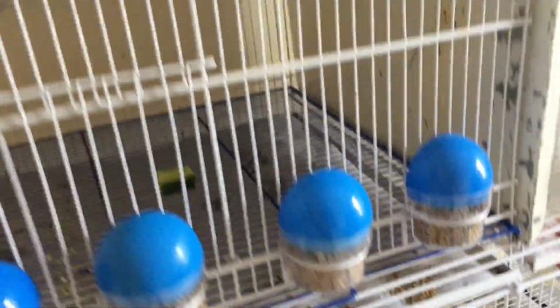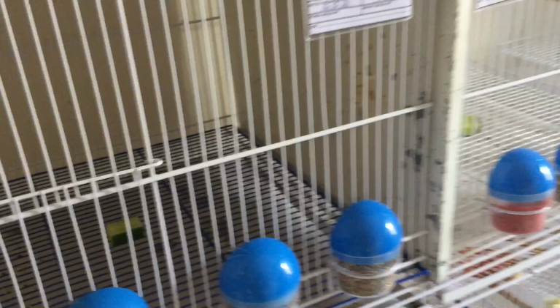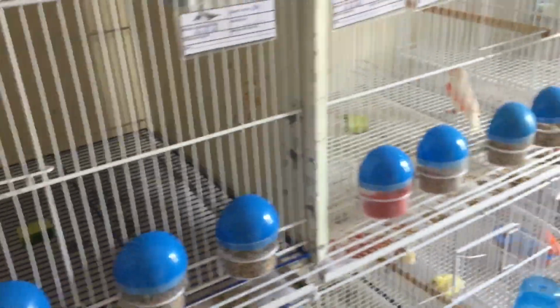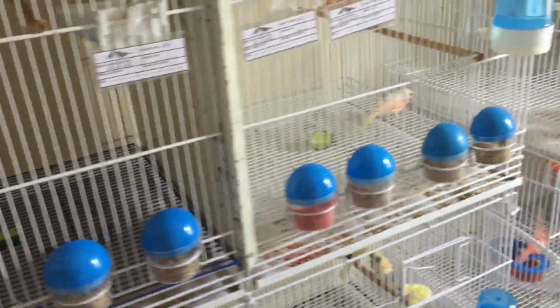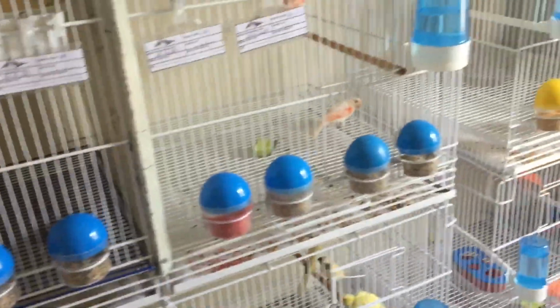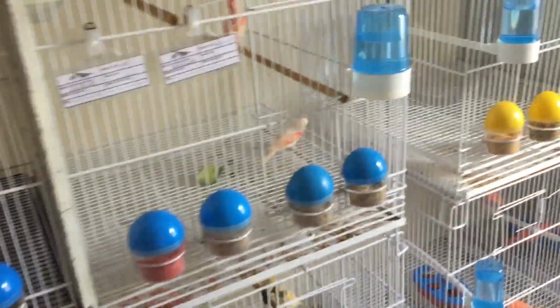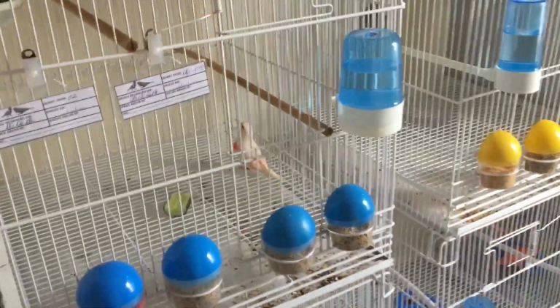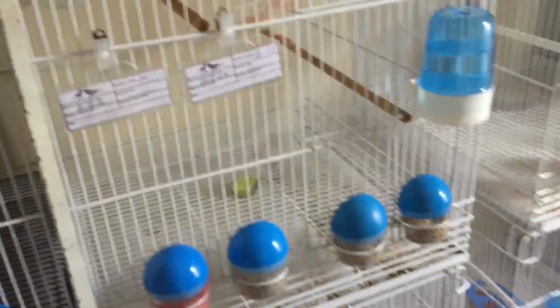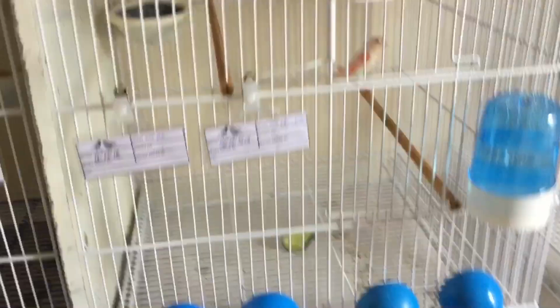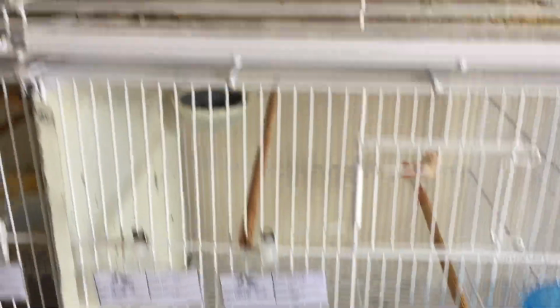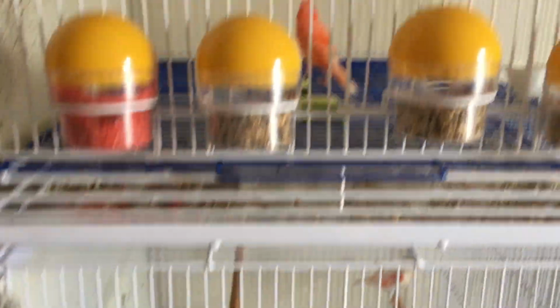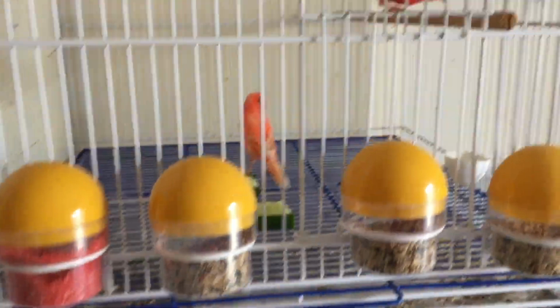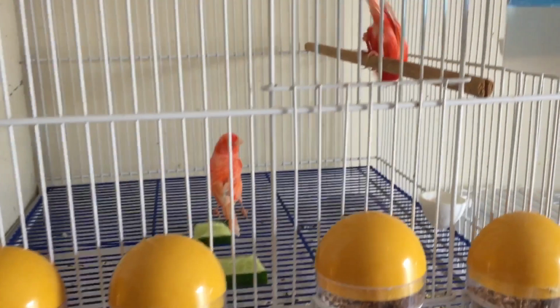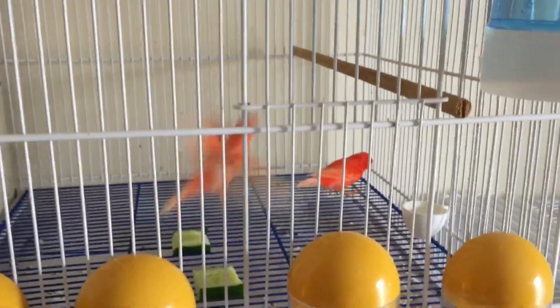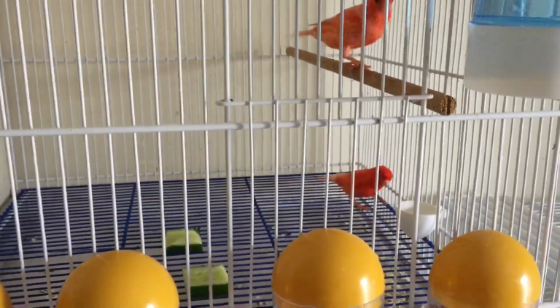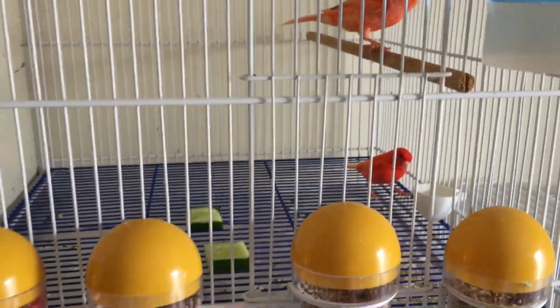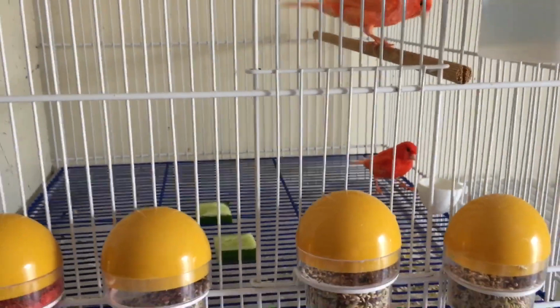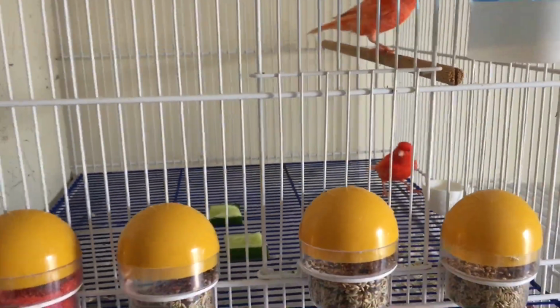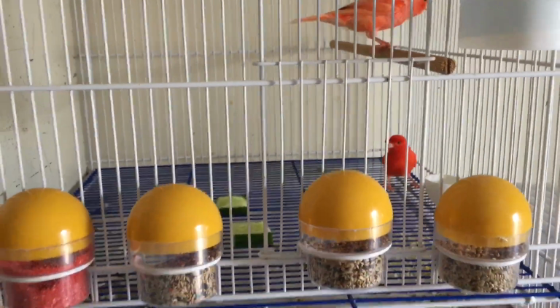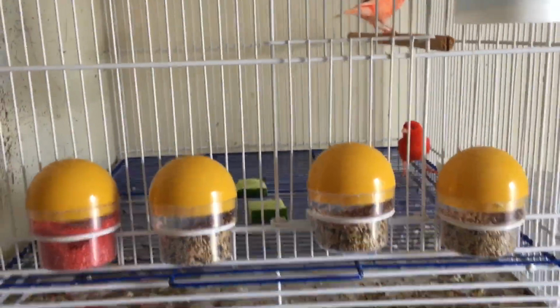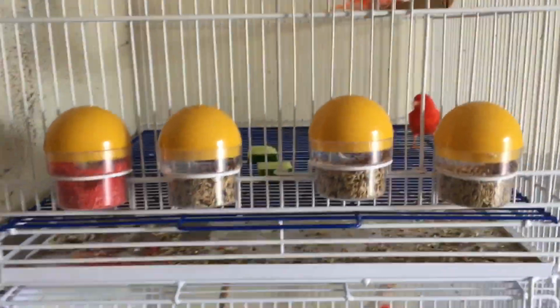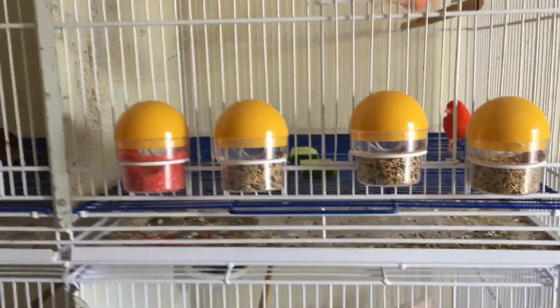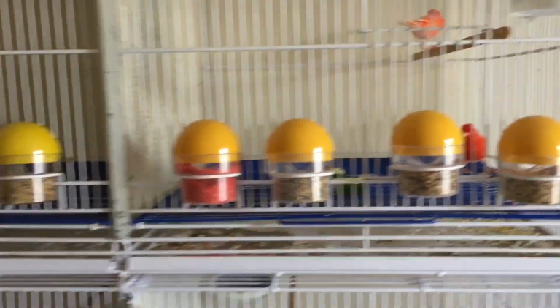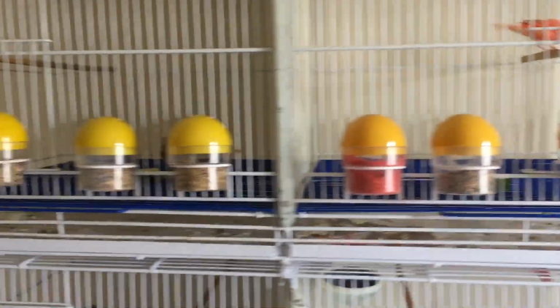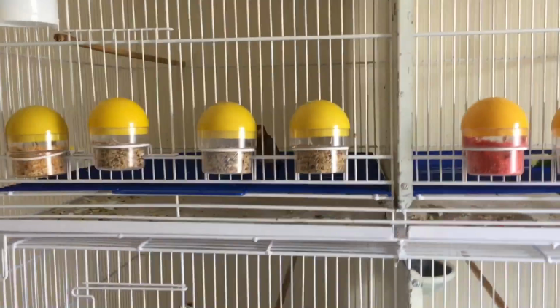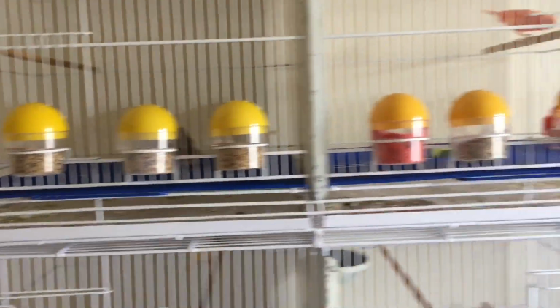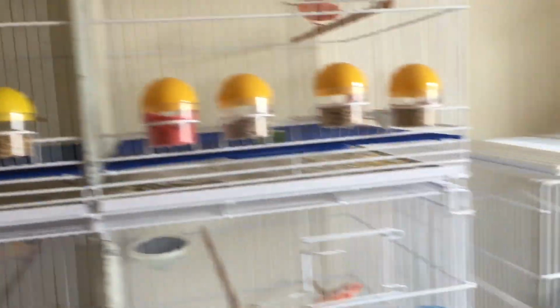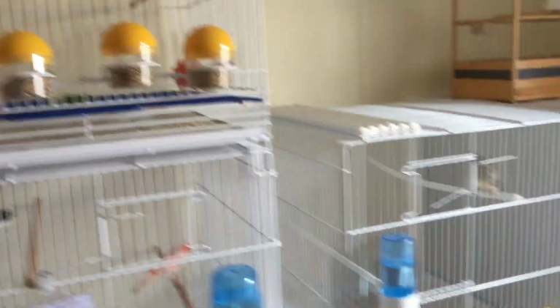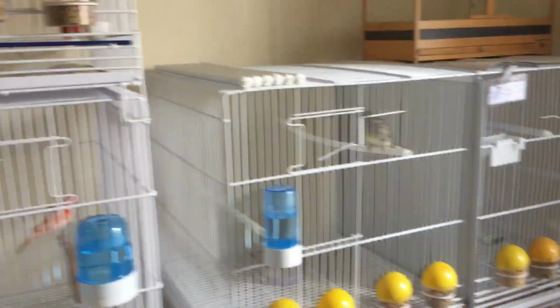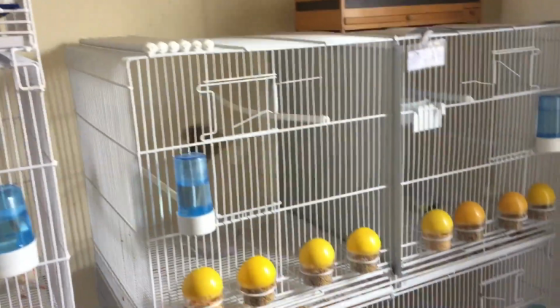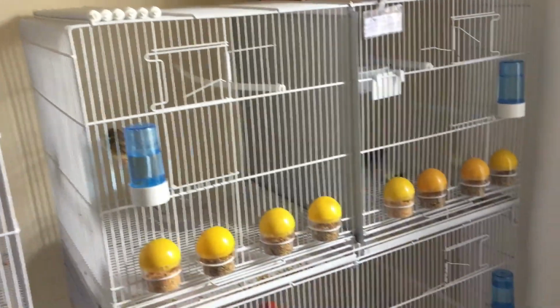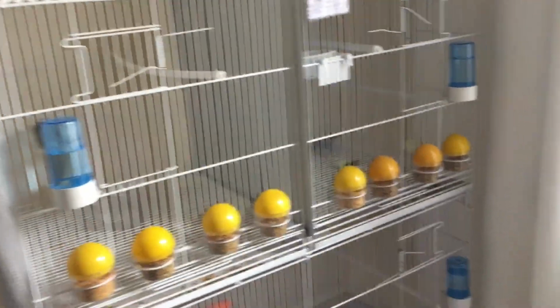É legal também para canários que estão com filhote. Por exemplo, esse casal aqui está com filhote, e eu observei eles já indo alimentar os filhotes com pepino também. Bacana.